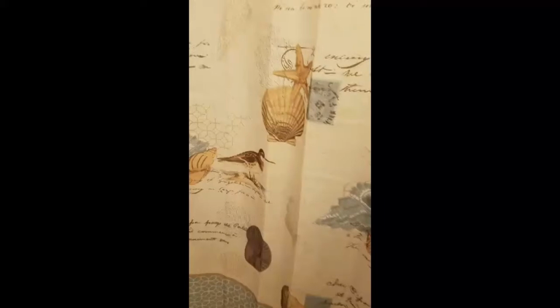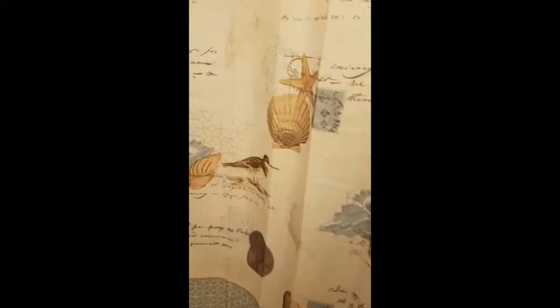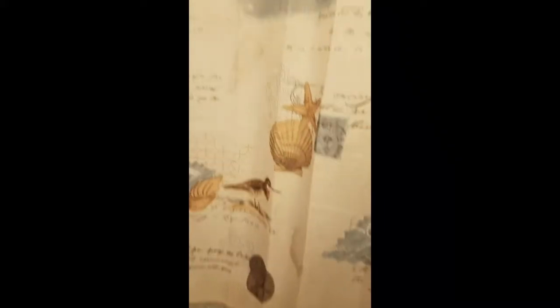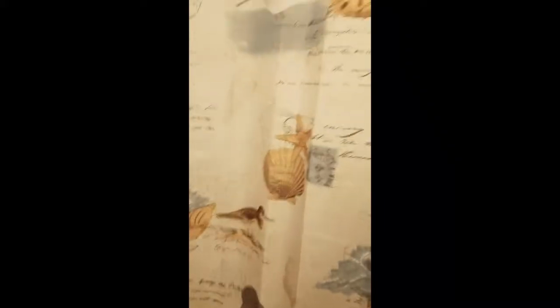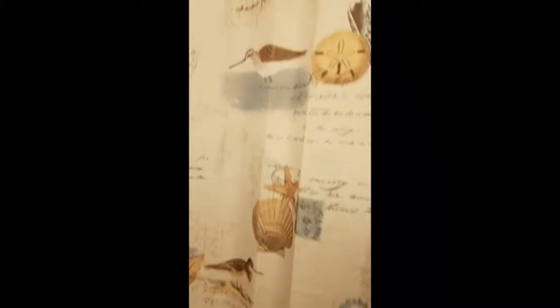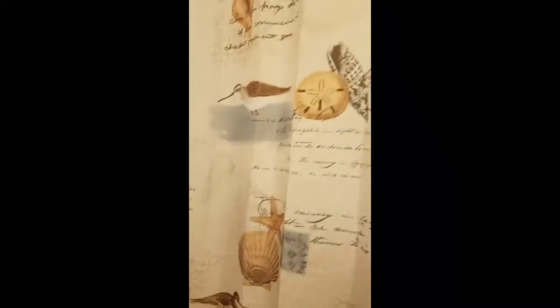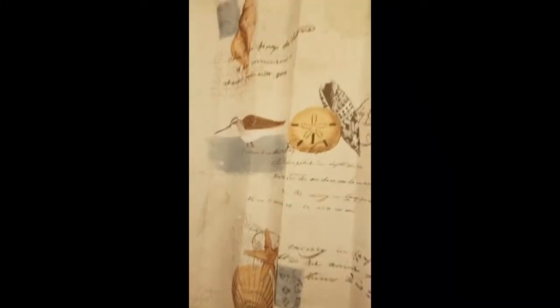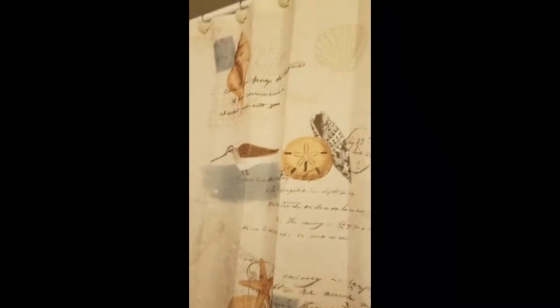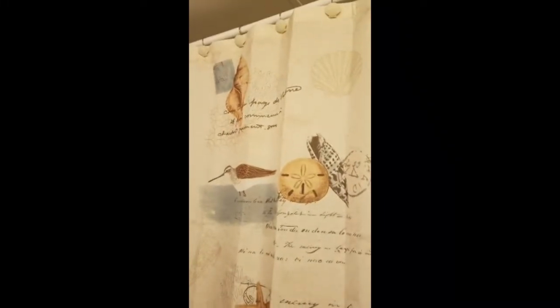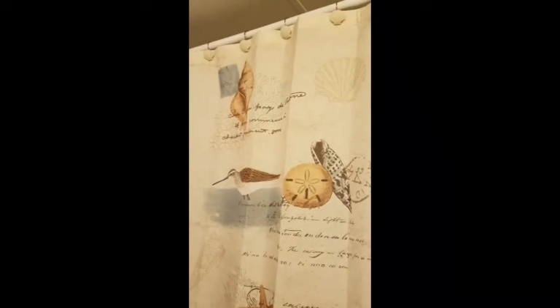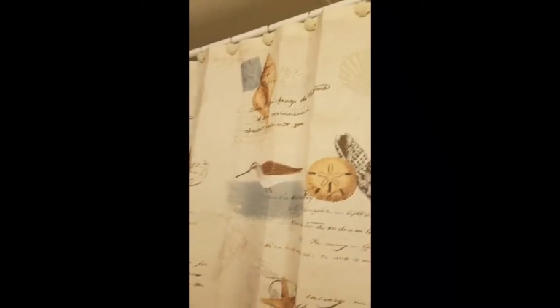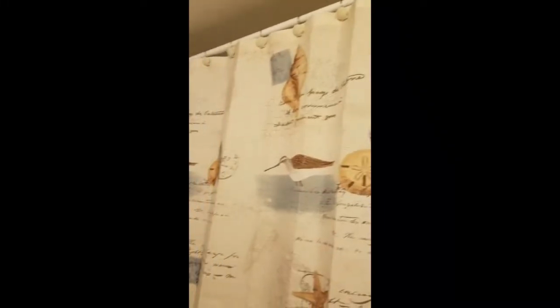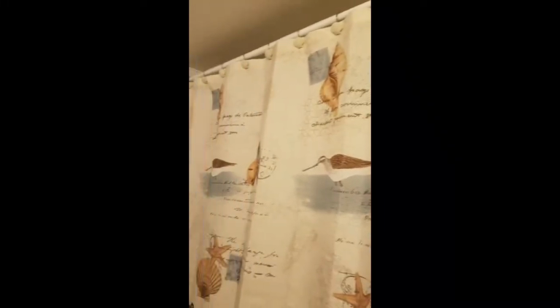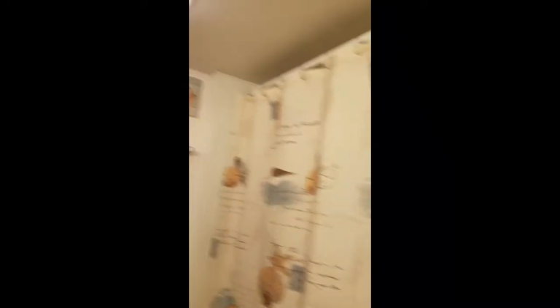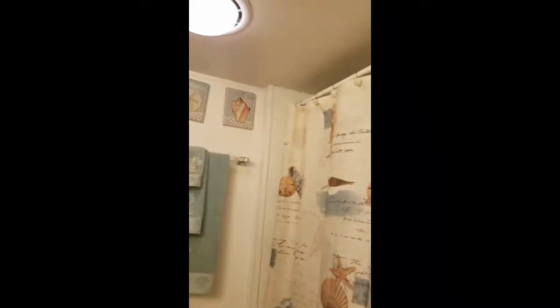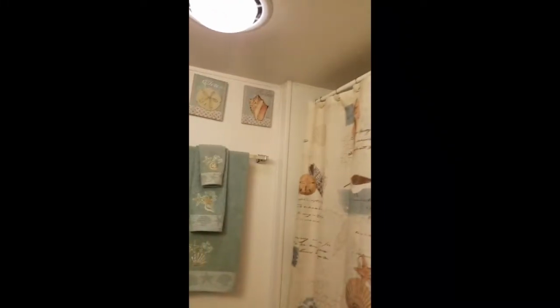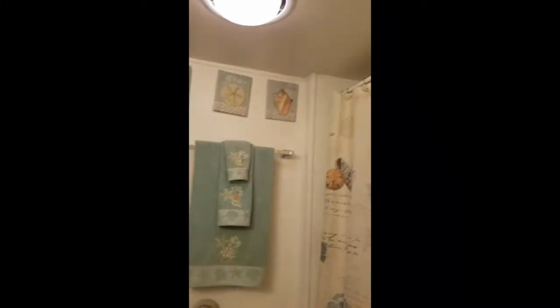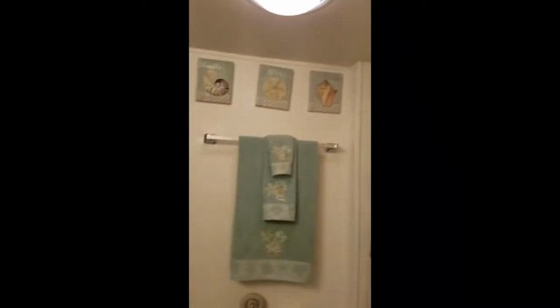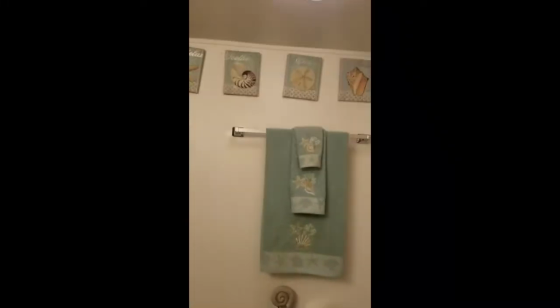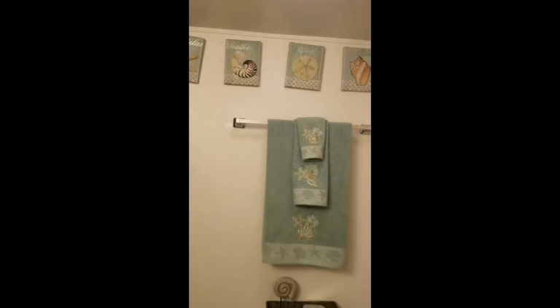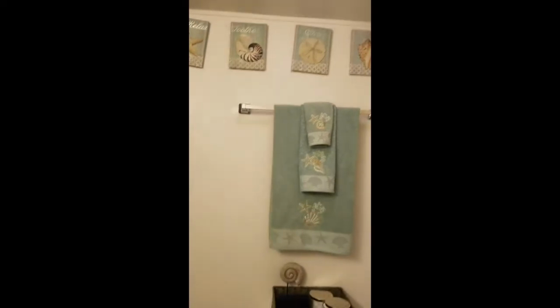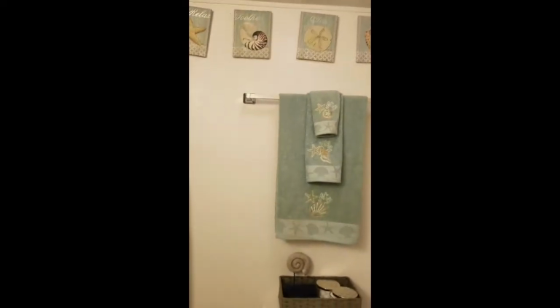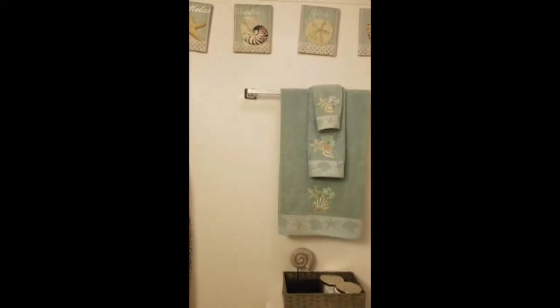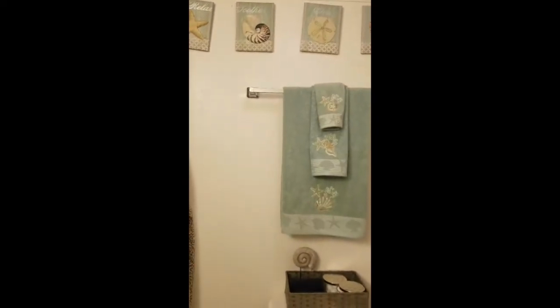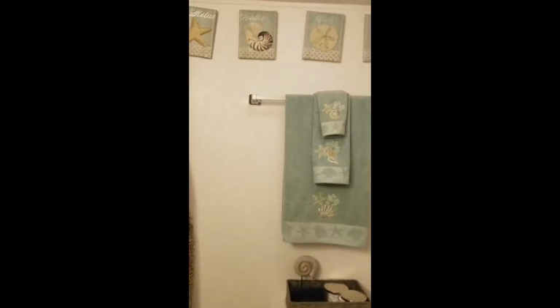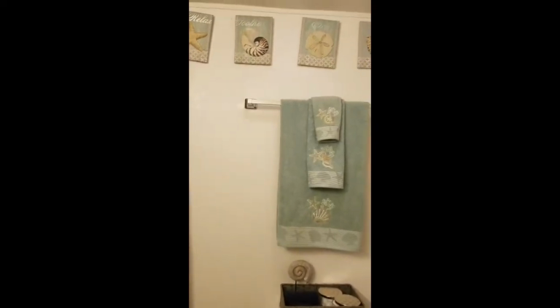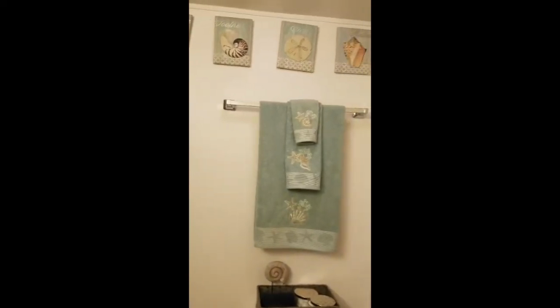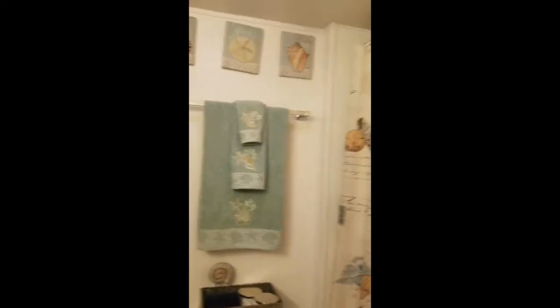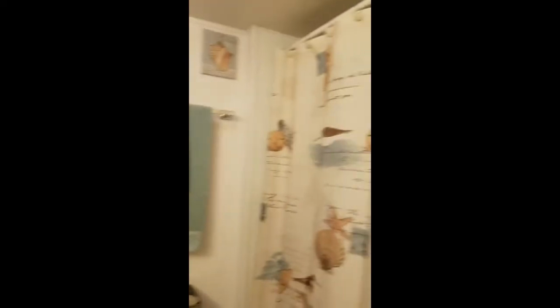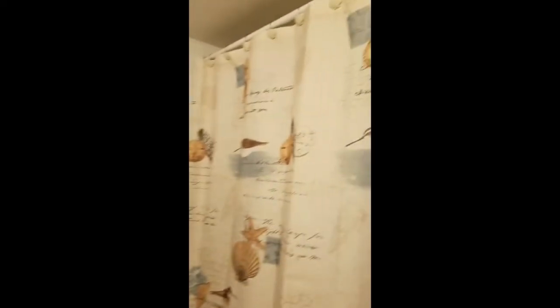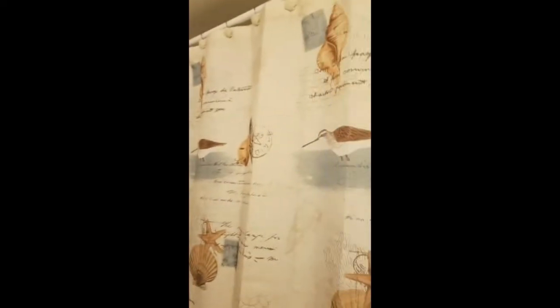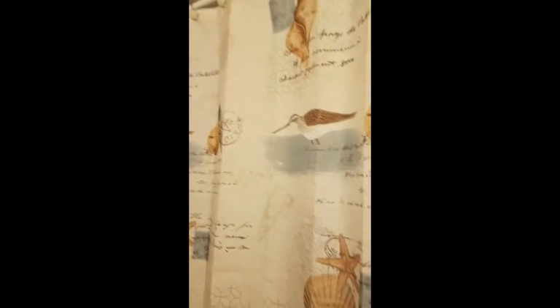We are in my bathroom. I have an ocean beach theme going on right now. So this is my bathroom.